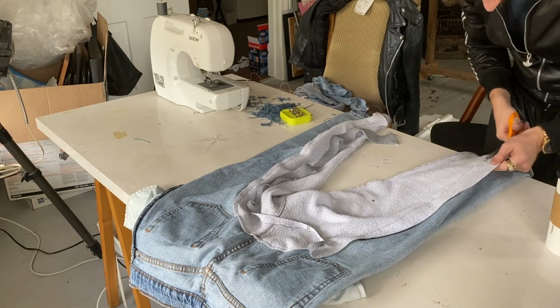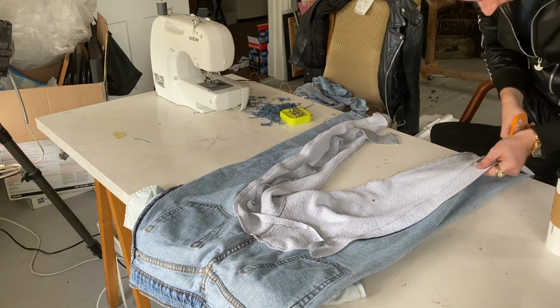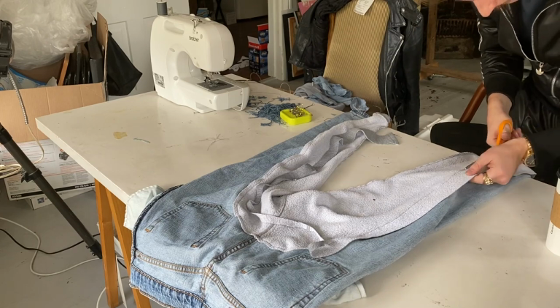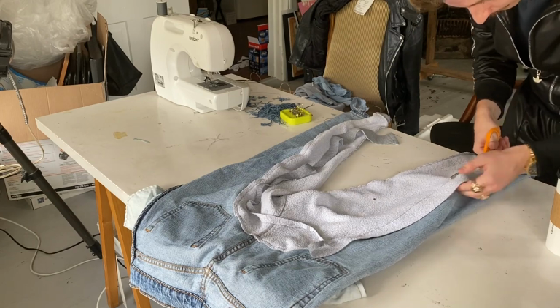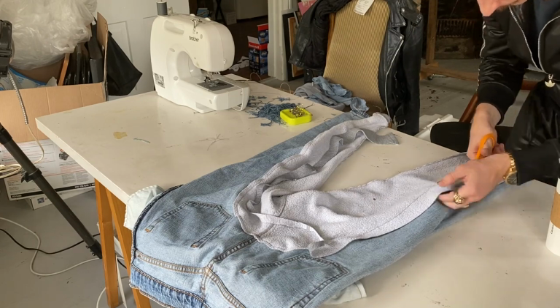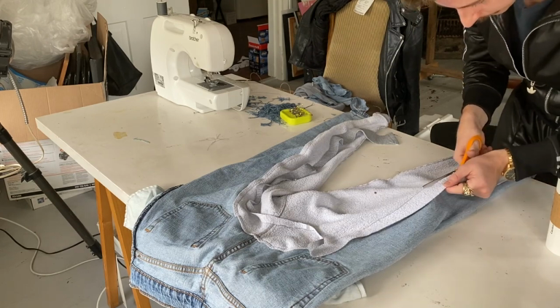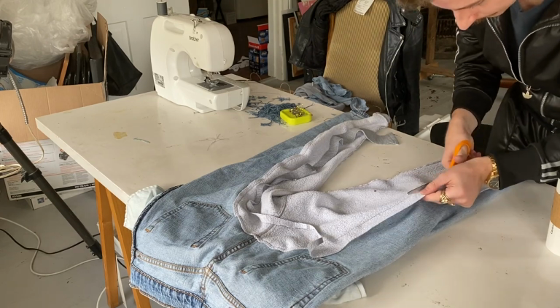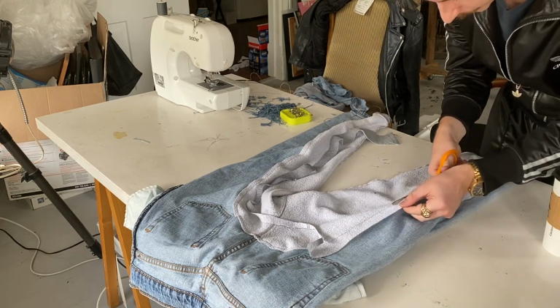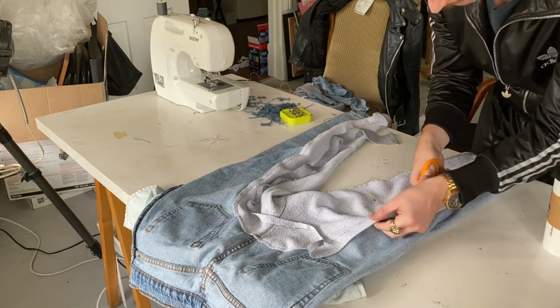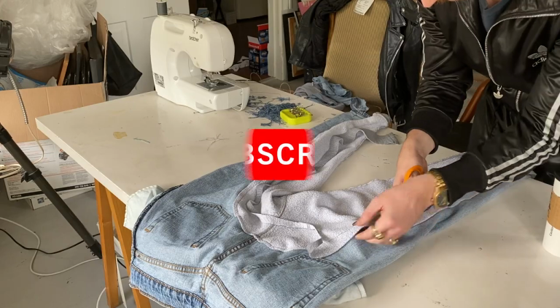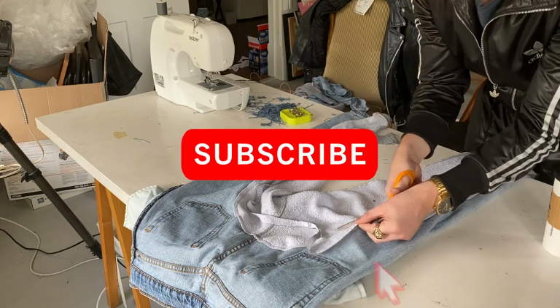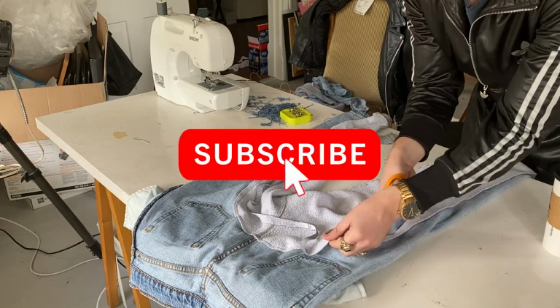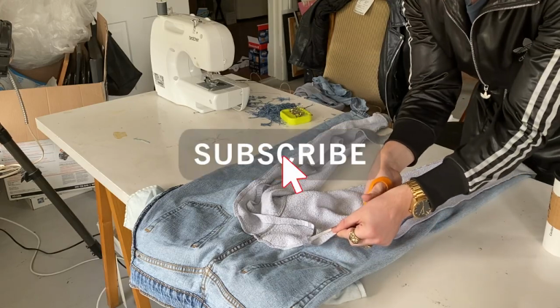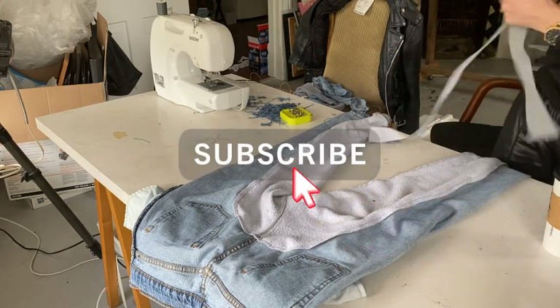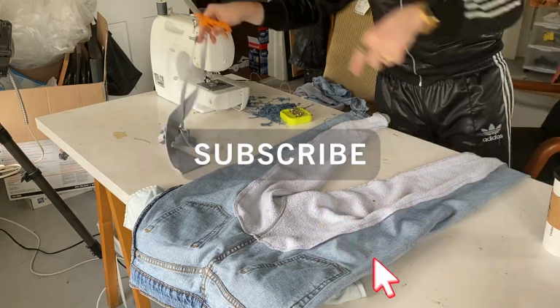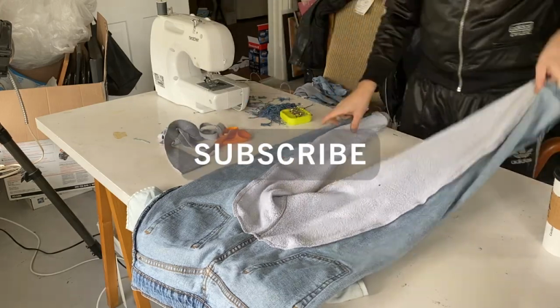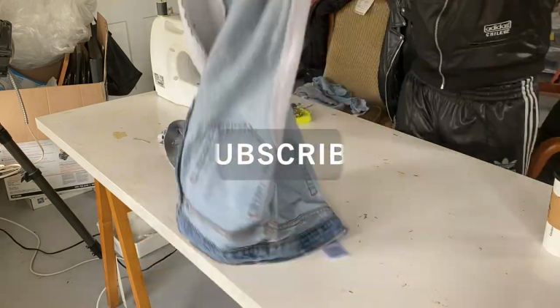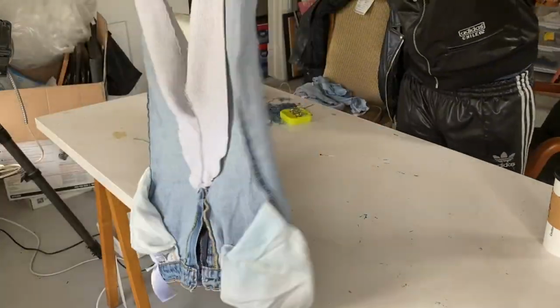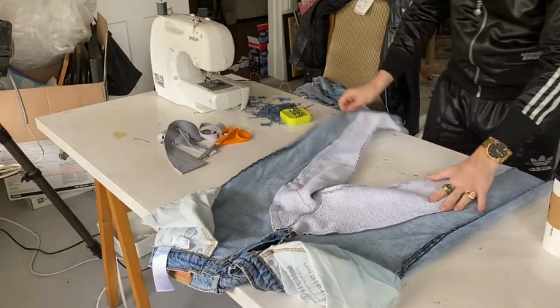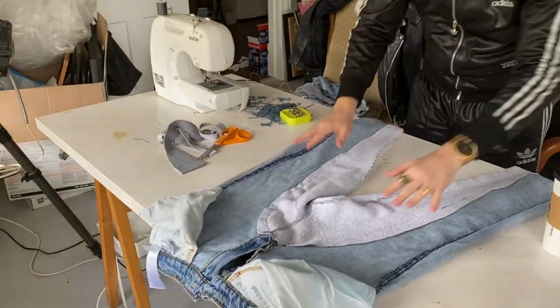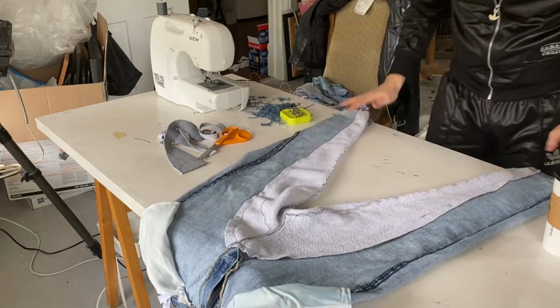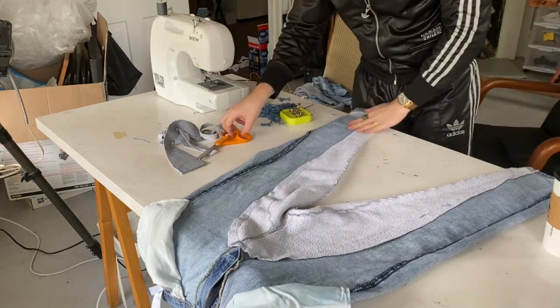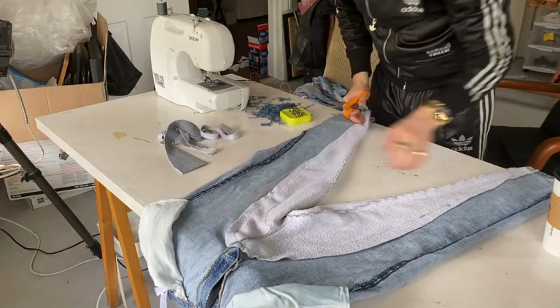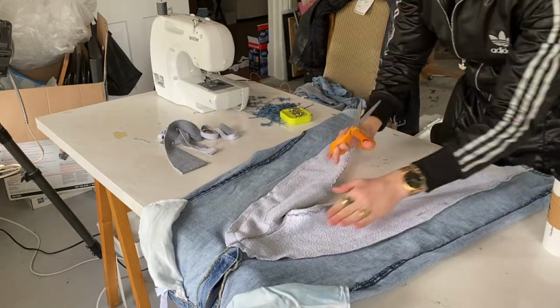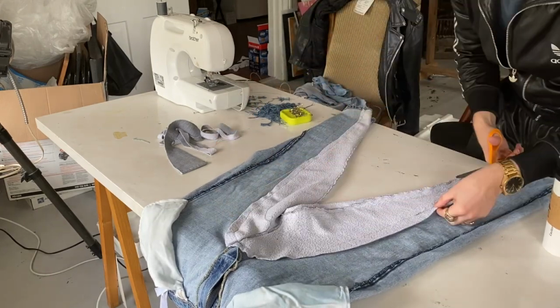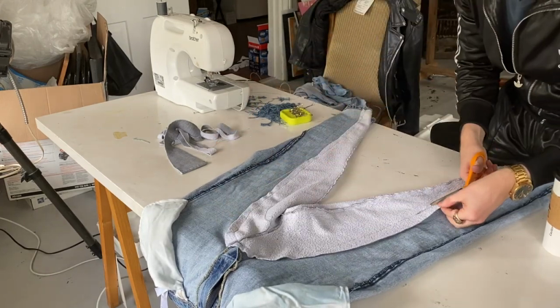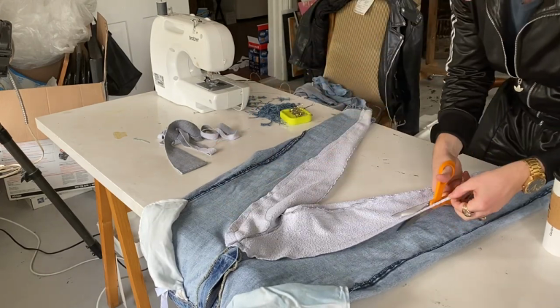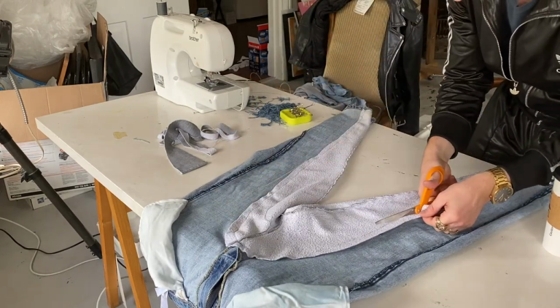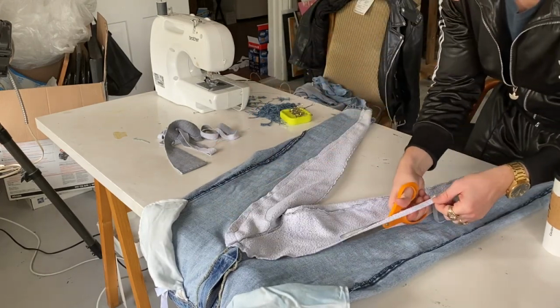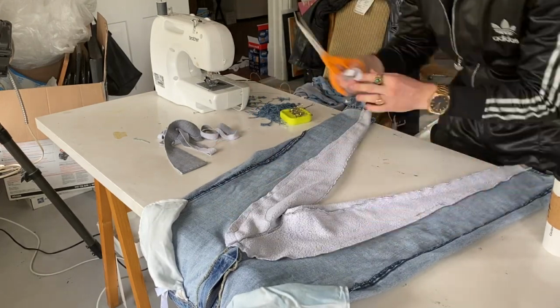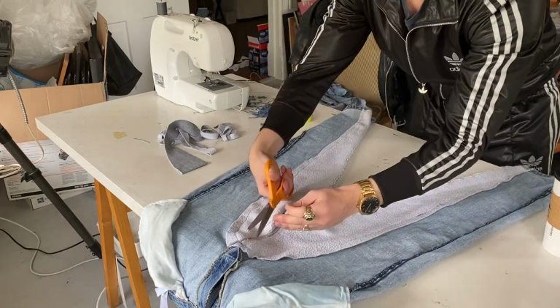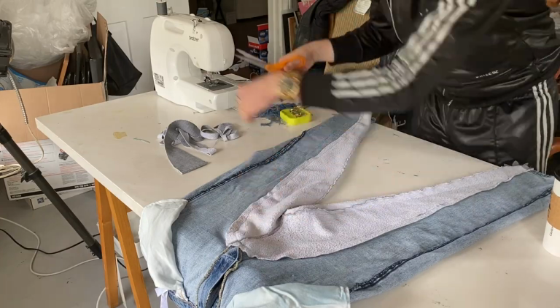And that's it — pretty simple after all! If you enjoyed this video be sure to hit the like button and subscribe to see more upcycled projects like this one. I'm working hard to share content more regularly again, so go ahead and ring the bell to be notified whenever I upload a new video. And now check out the finished look.